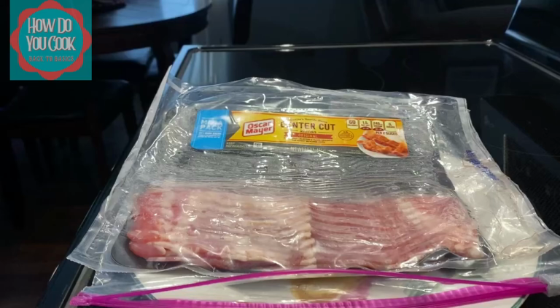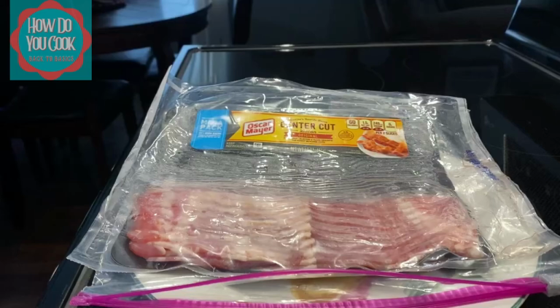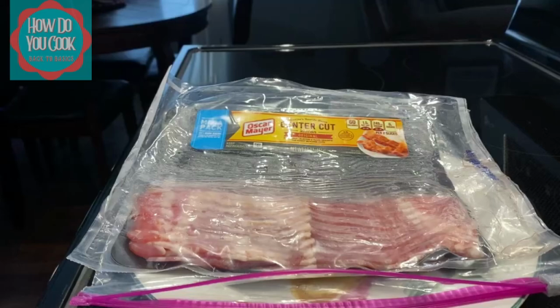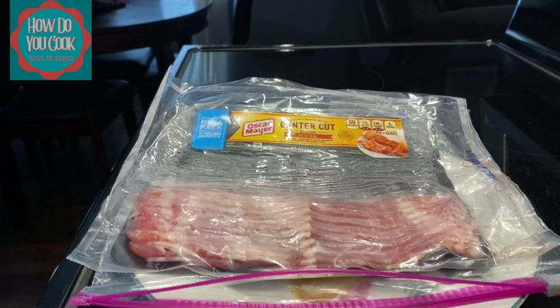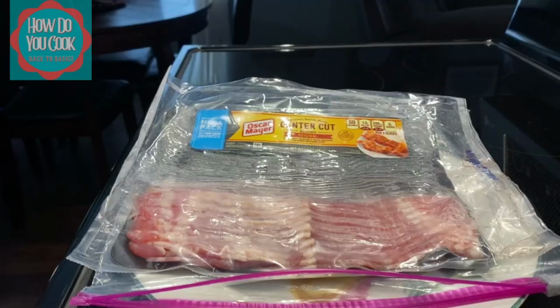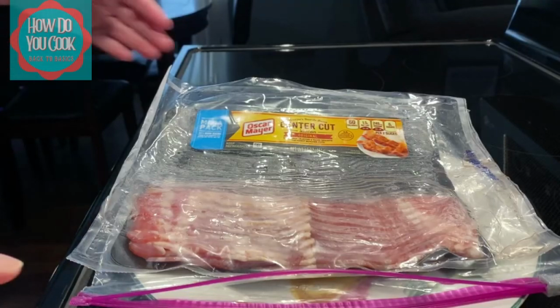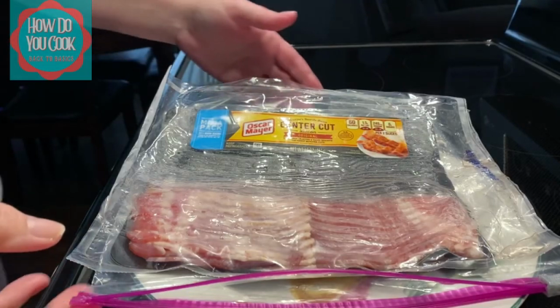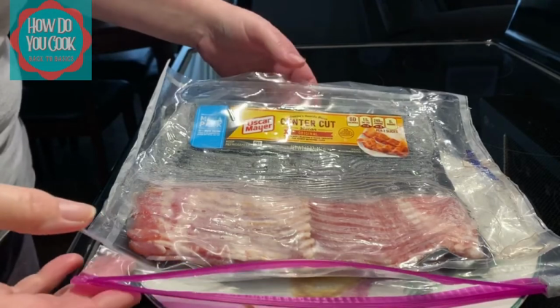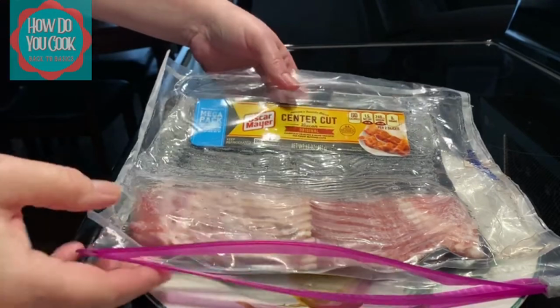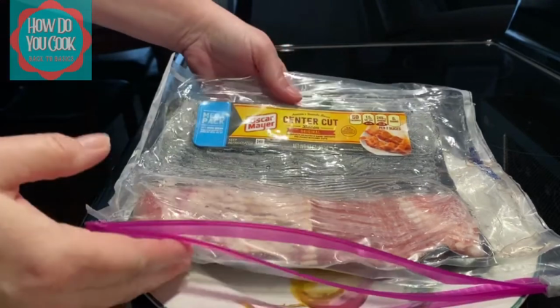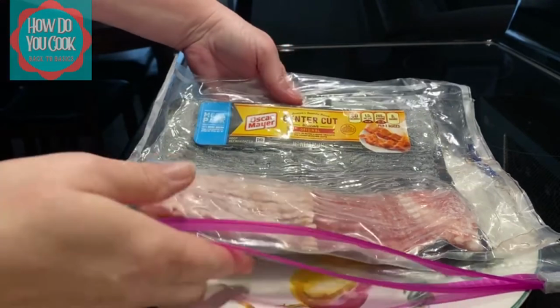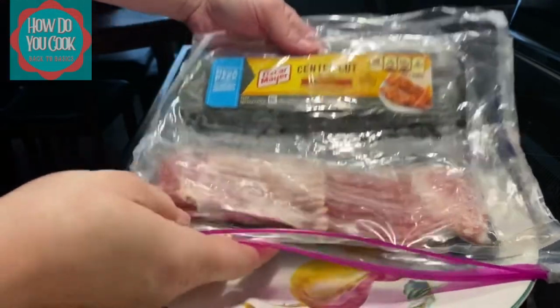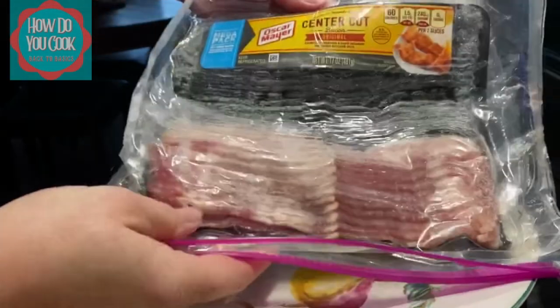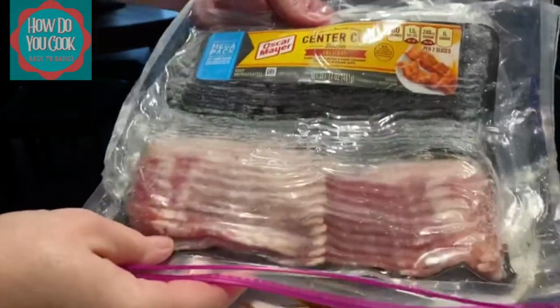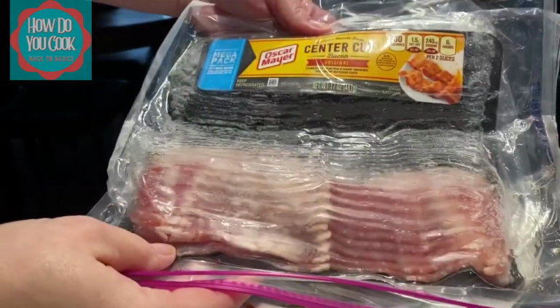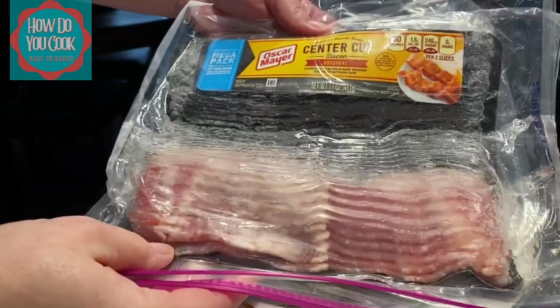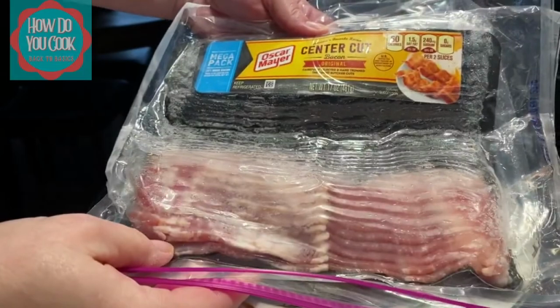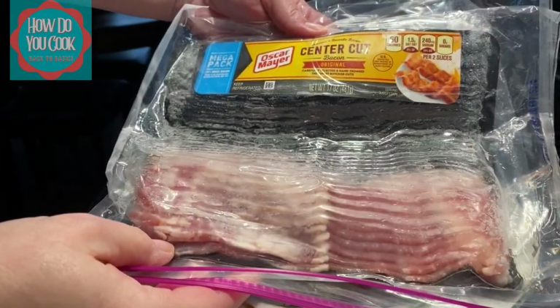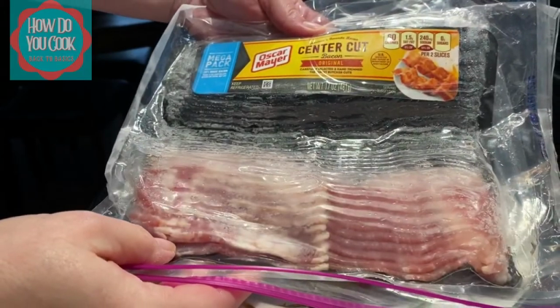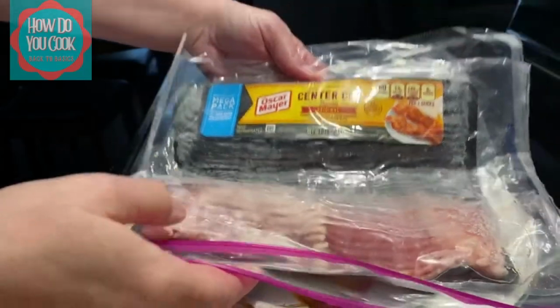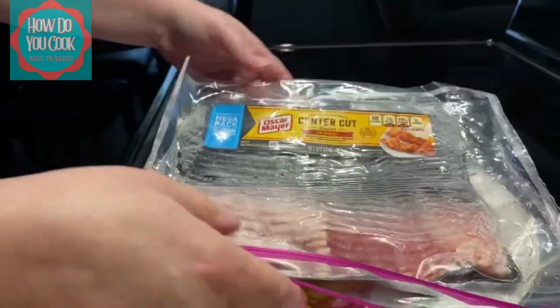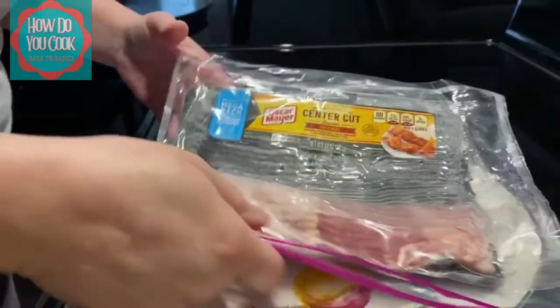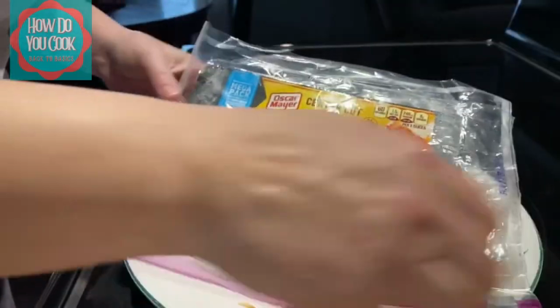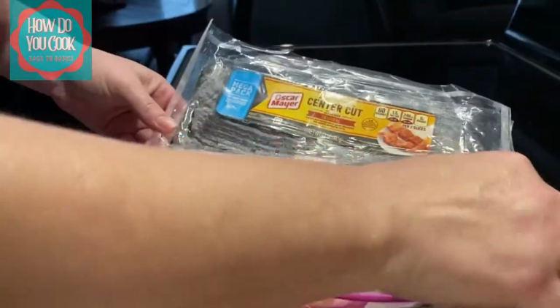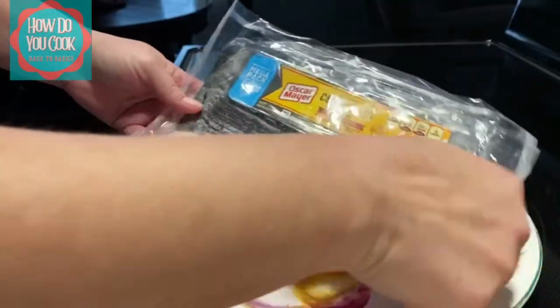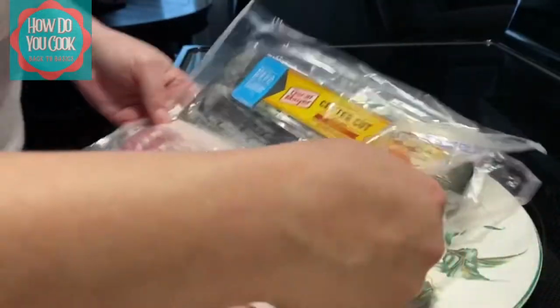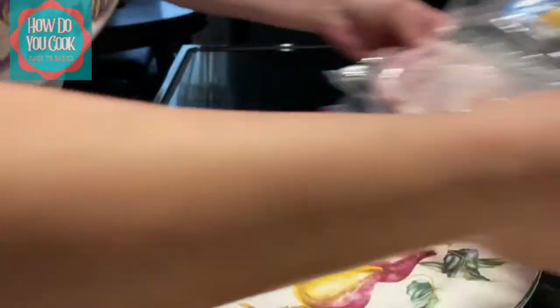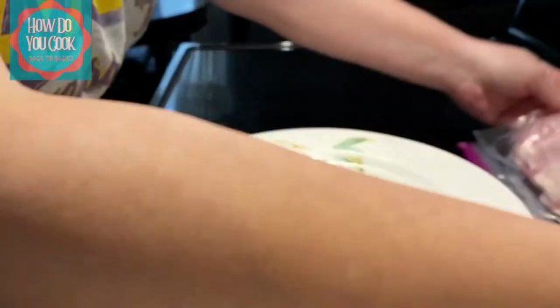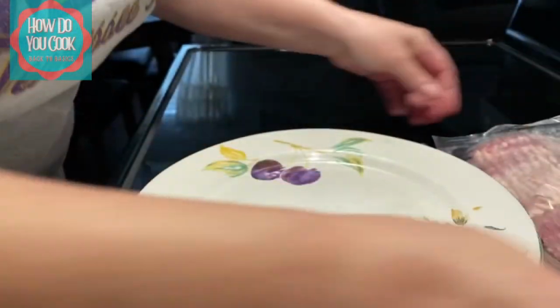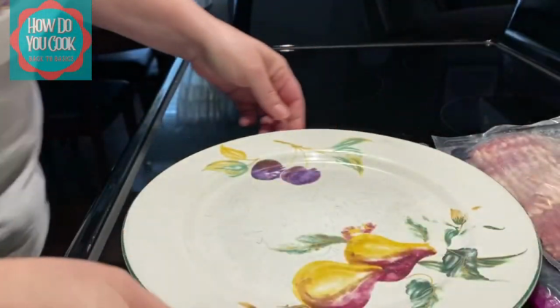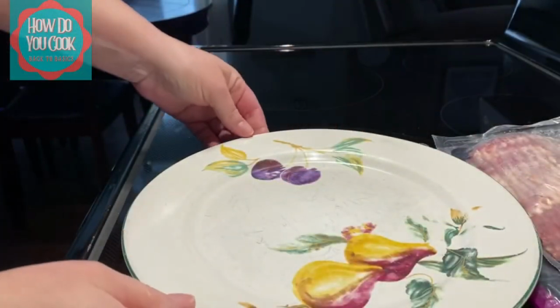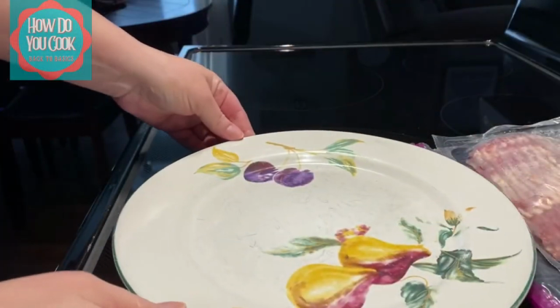Hello and welcome back to How Do You Cook? Back to Basics. Today I'm going to show you how to make the perfect bacon cooked in the microwave.